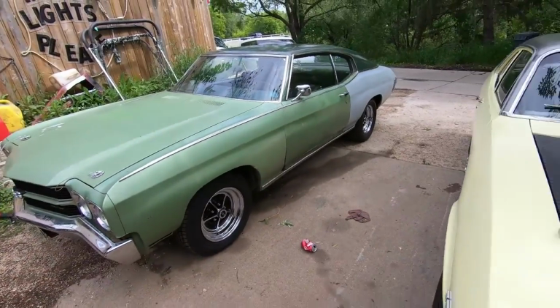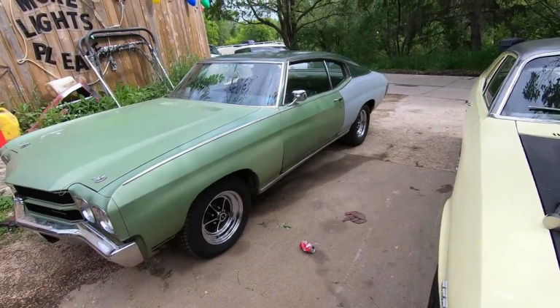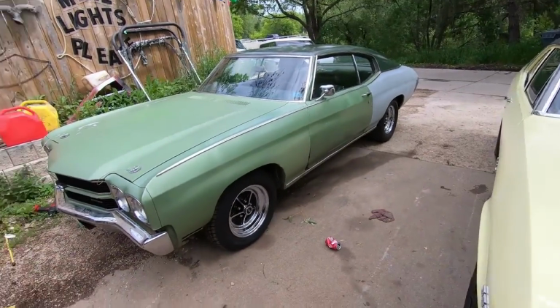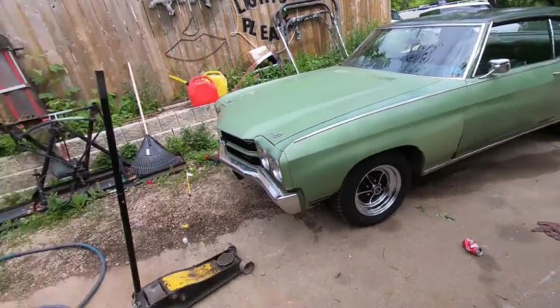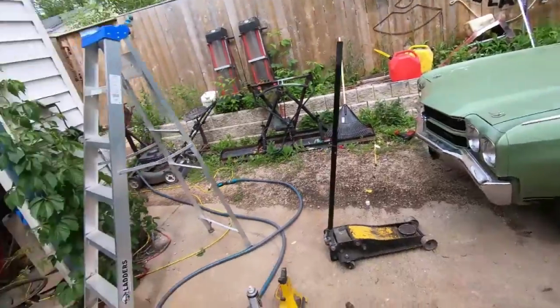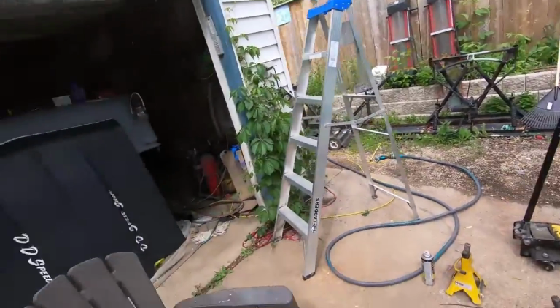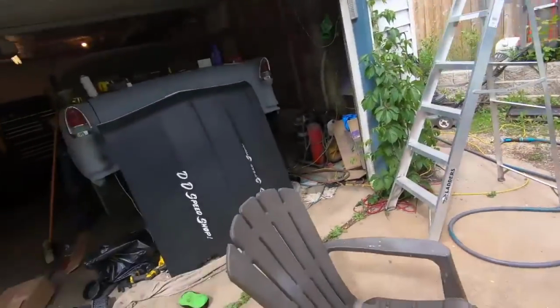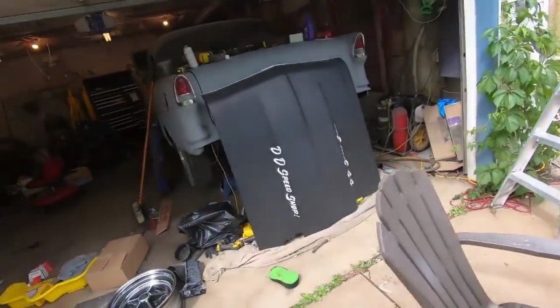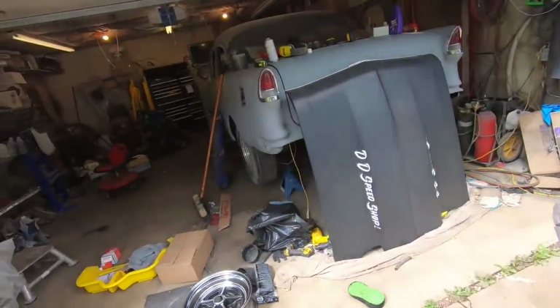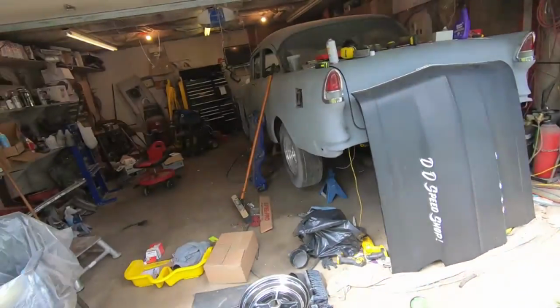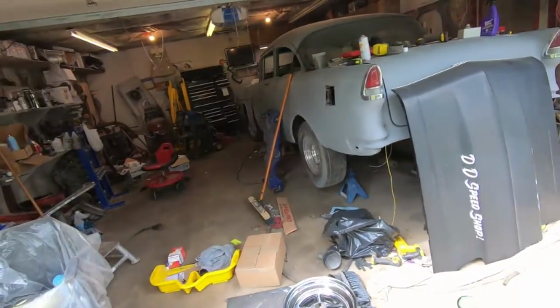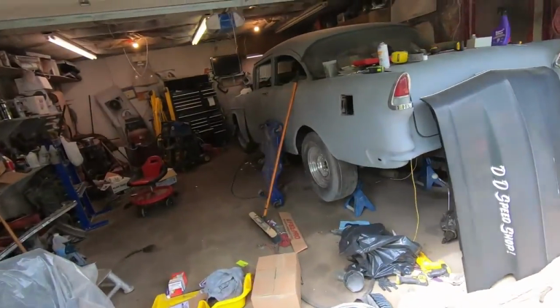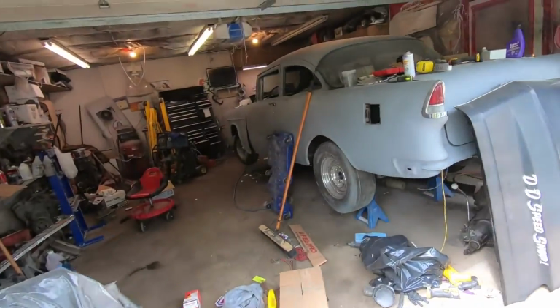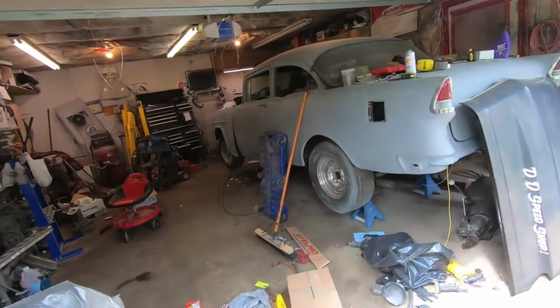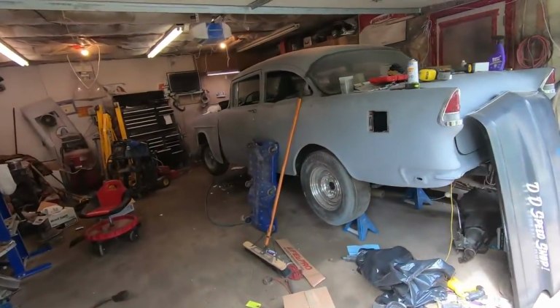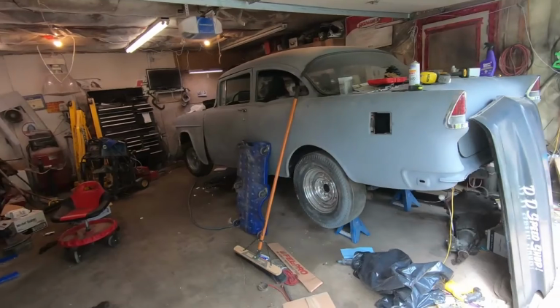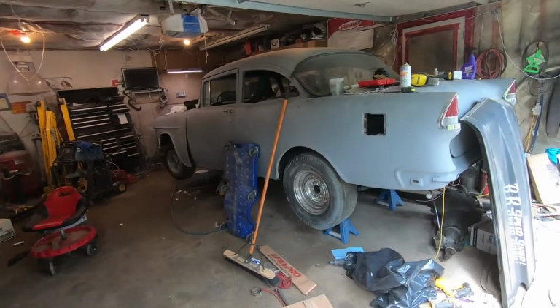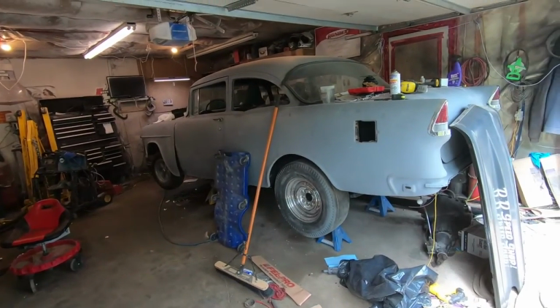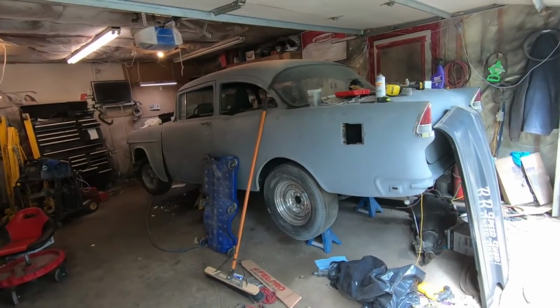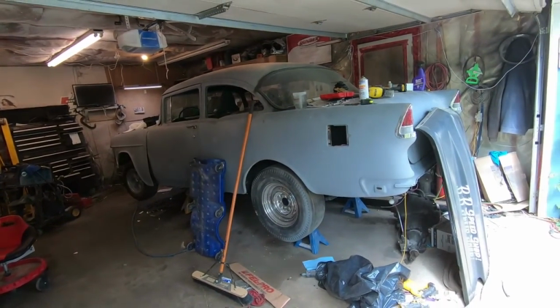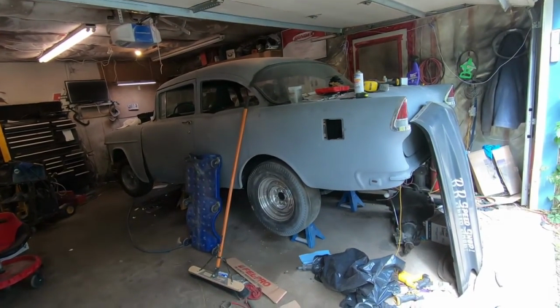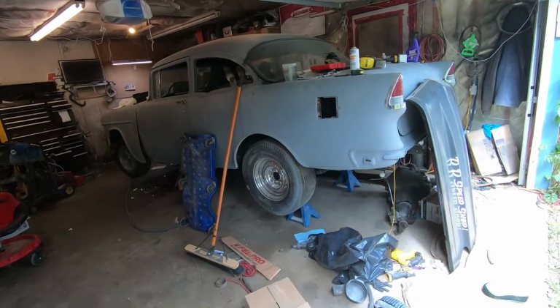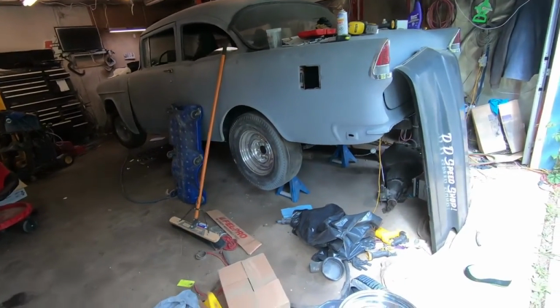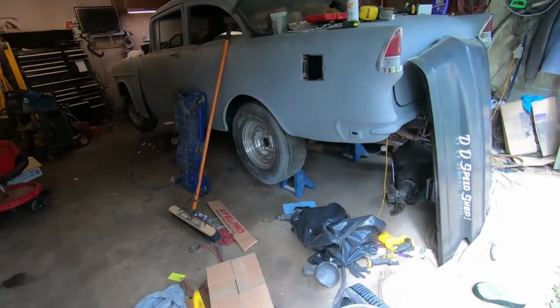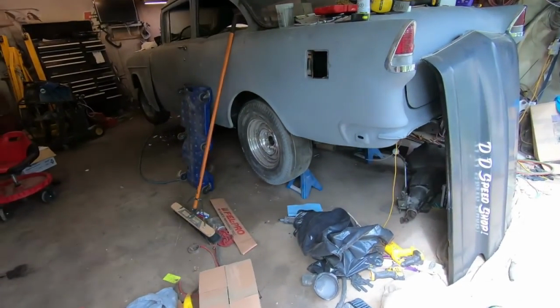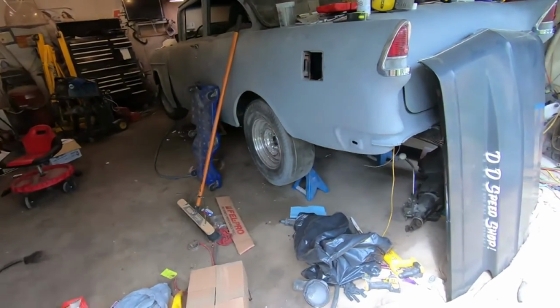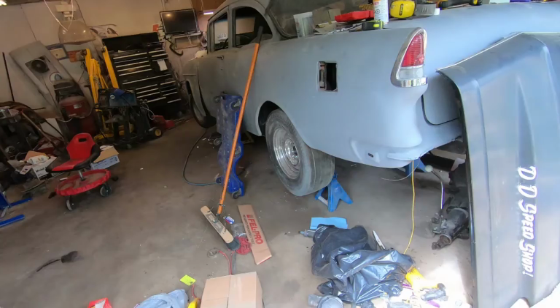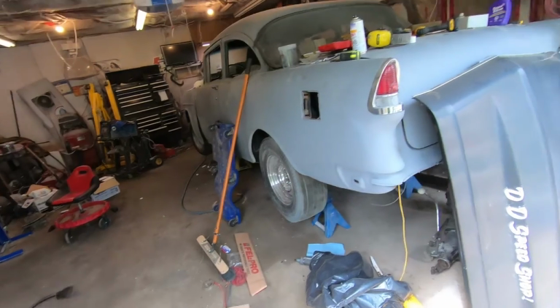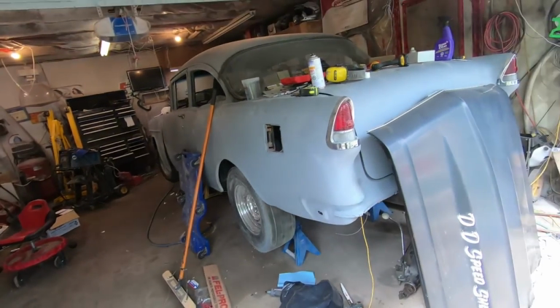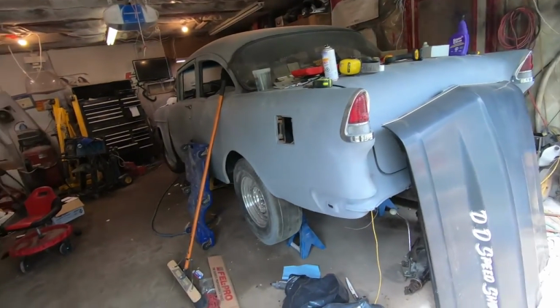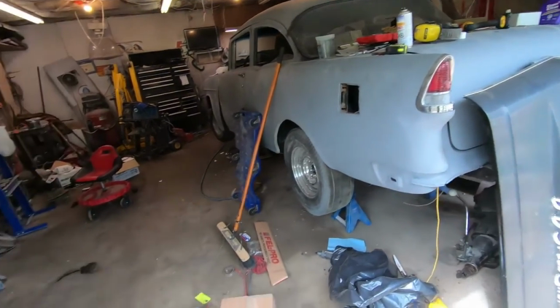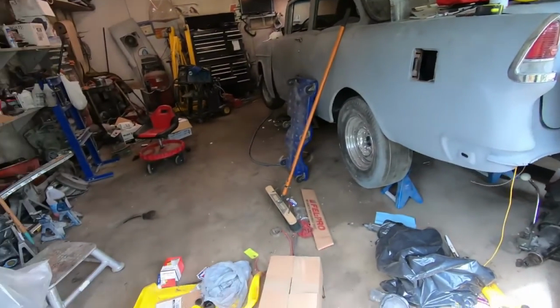Let me know what you guys think in the comments. Worst case I can always put the keystones back on, but I kind of want to try them out on the 55 actually - I've seen a few on the internet, gasser-style 55 Chevys with keystones, and that actually looks kind of good. I'm gonna finish cleaning up the garage and bring you guys back when it looks much nicer.